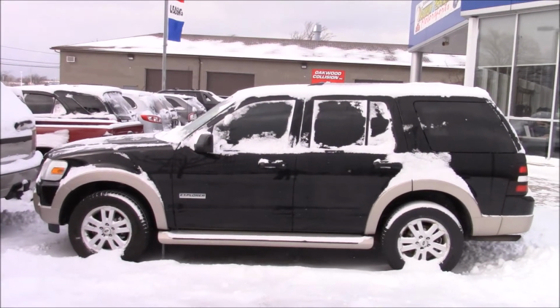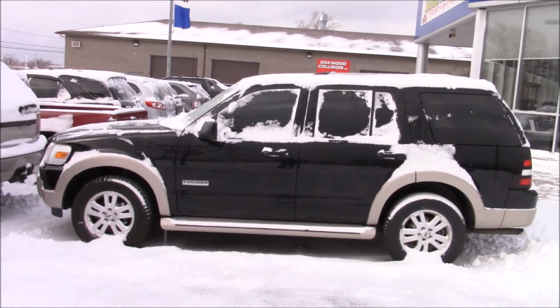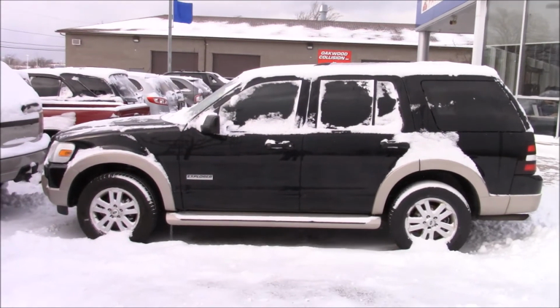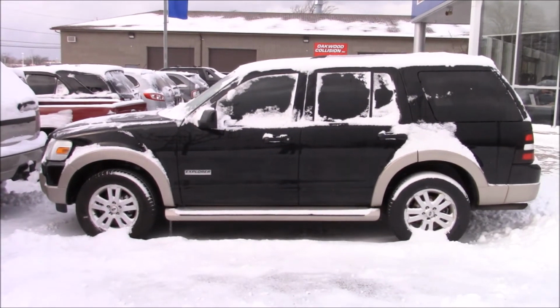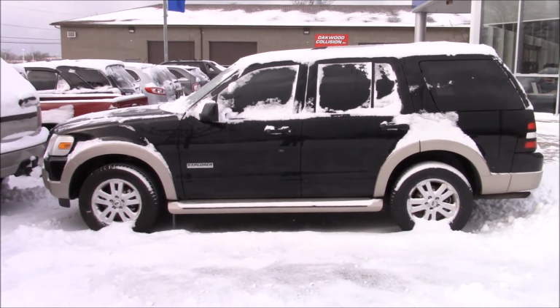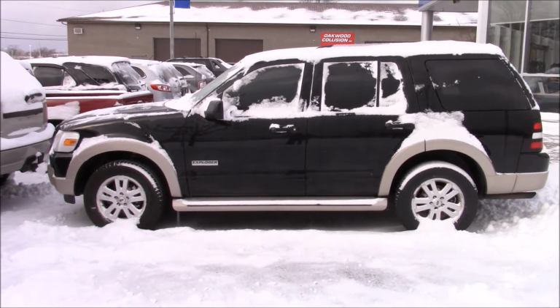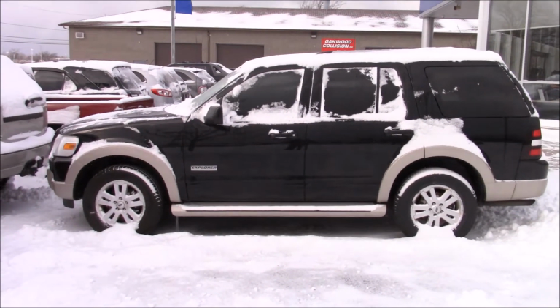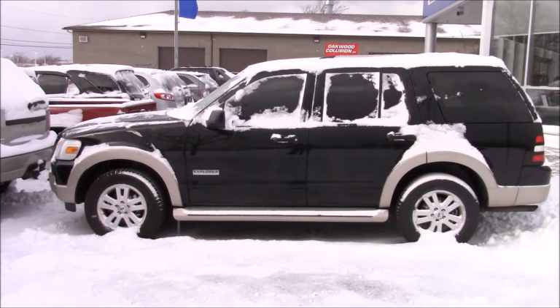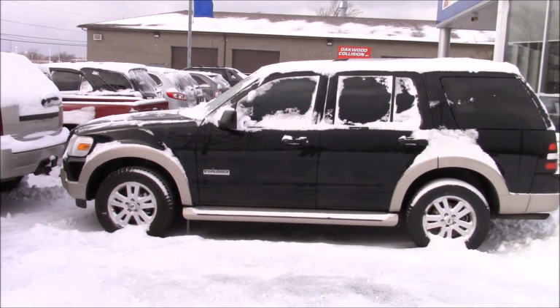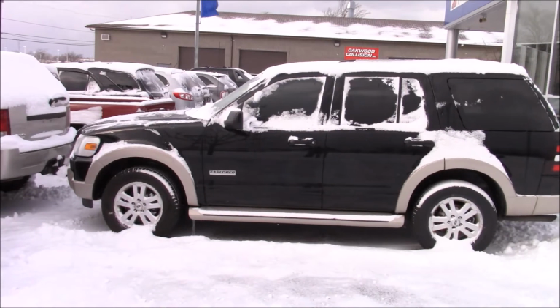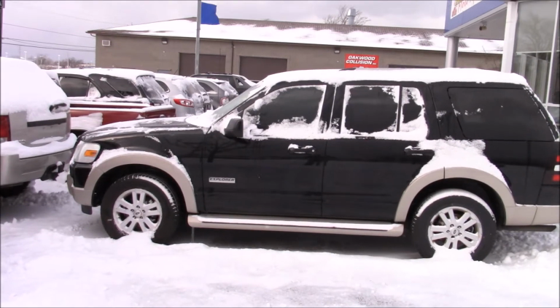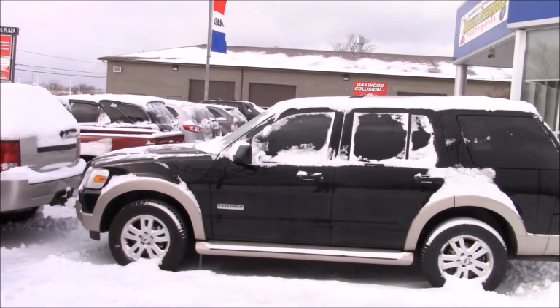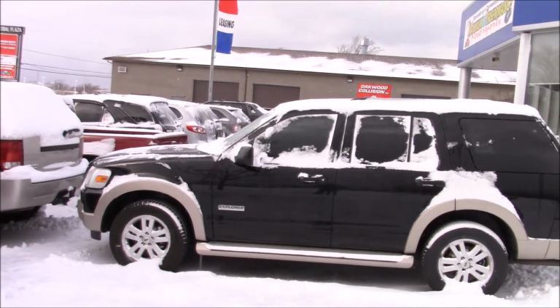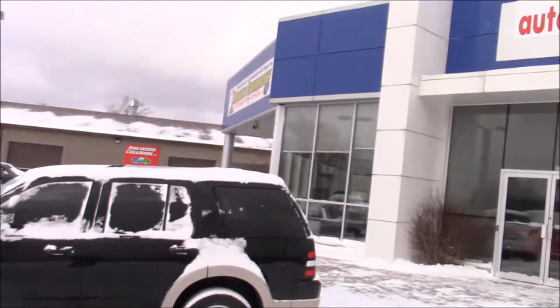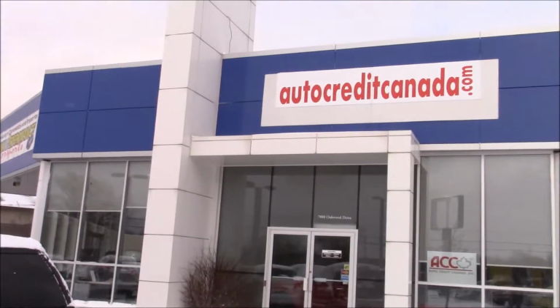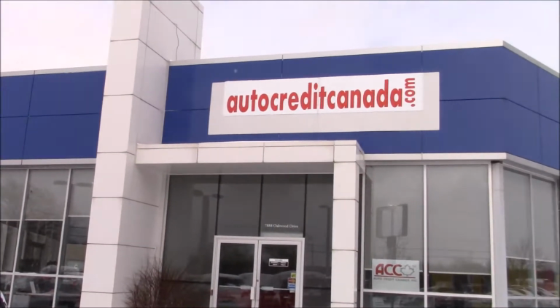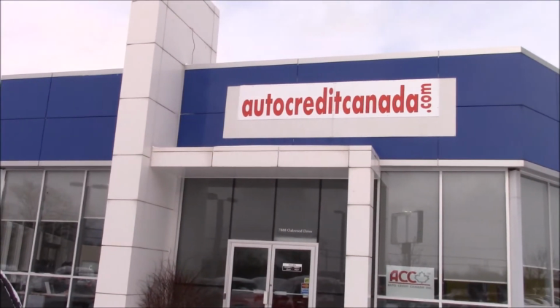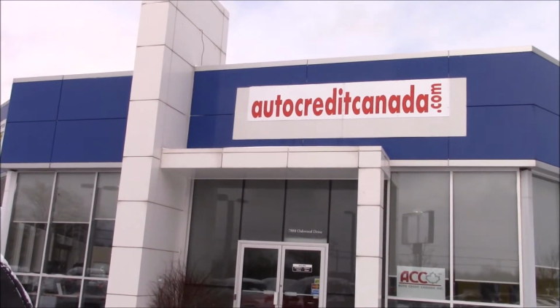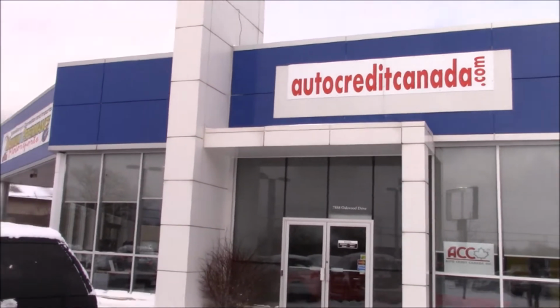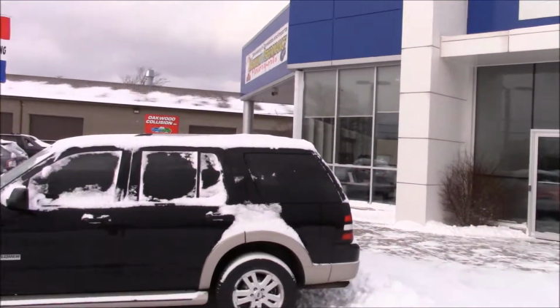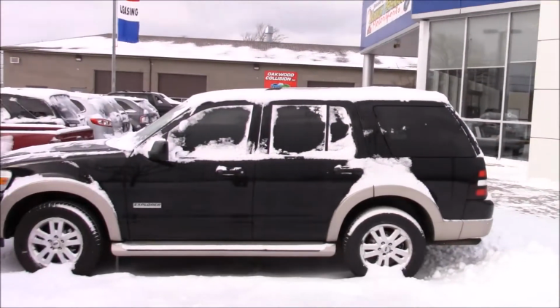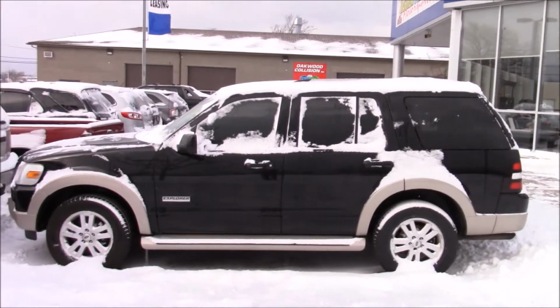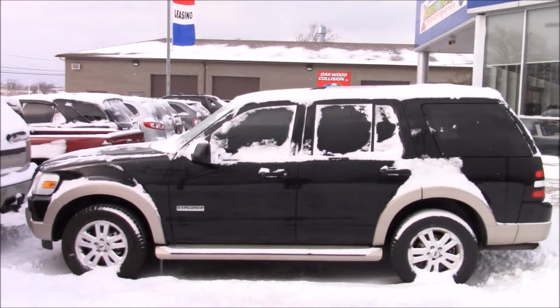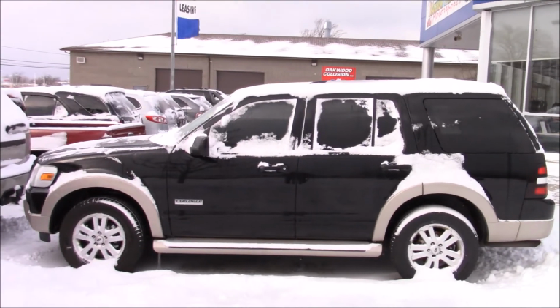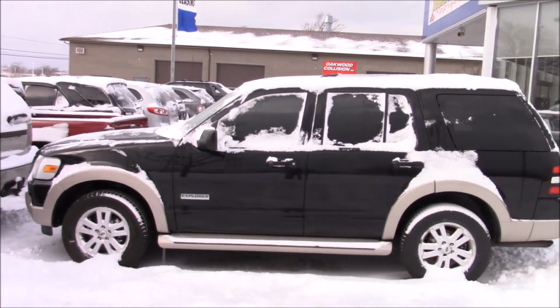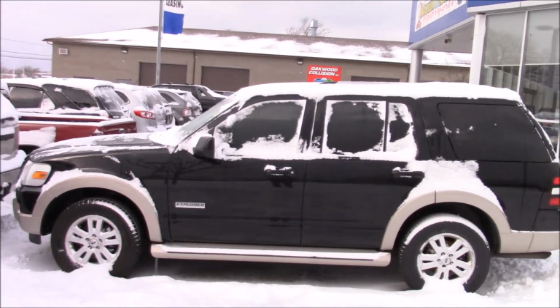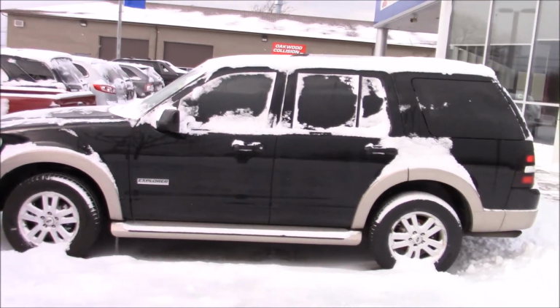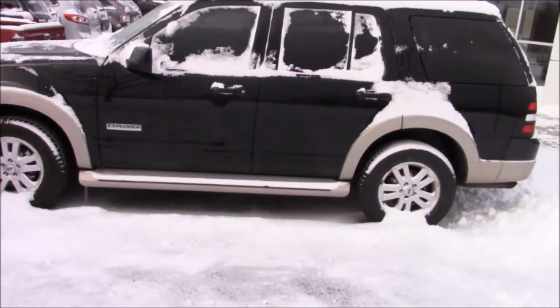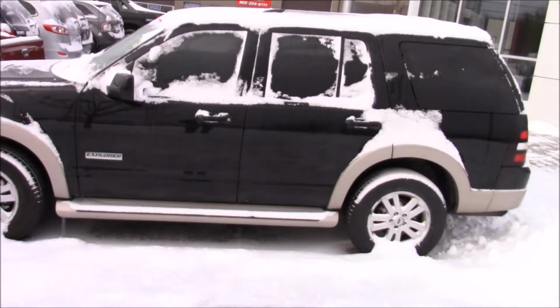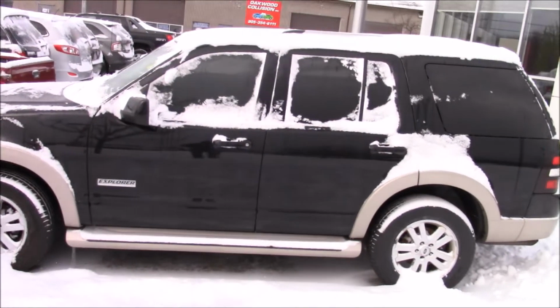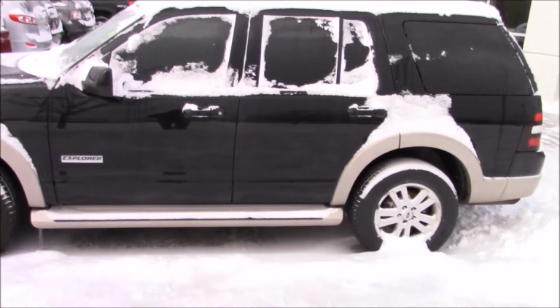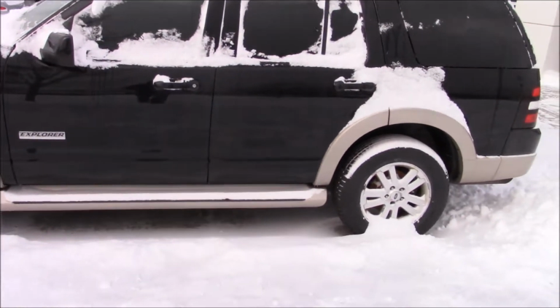Hey everyone, and welcome to this video. It is a cold day here at Auto Credit Canada. This is the 07 Ford Explorer Eddie Bauer Edition.